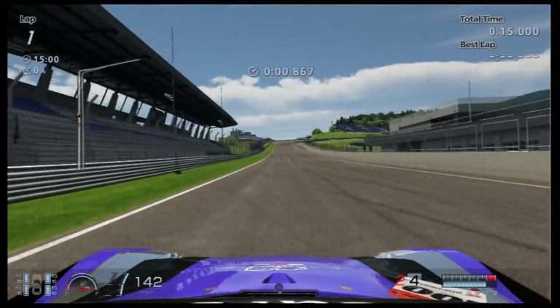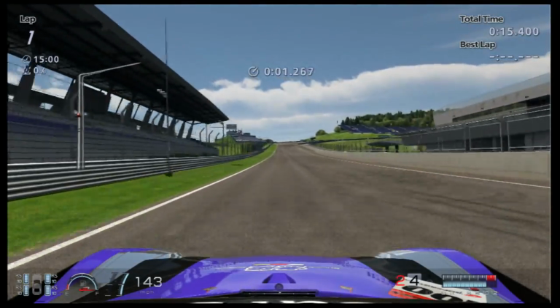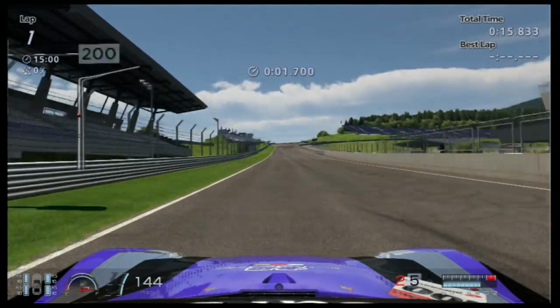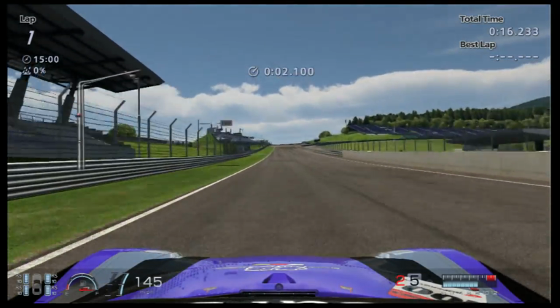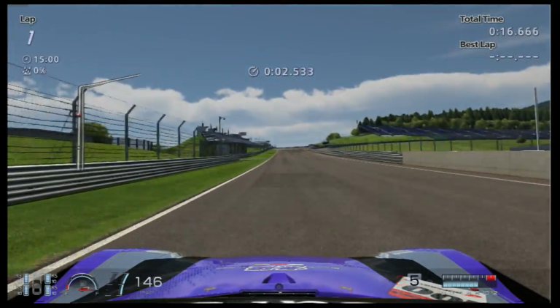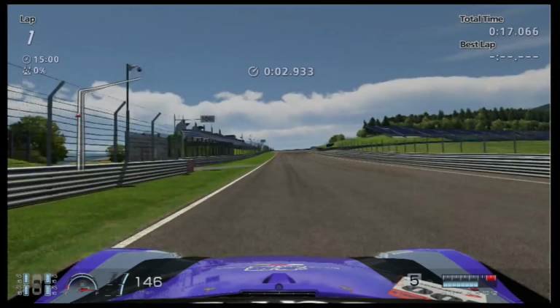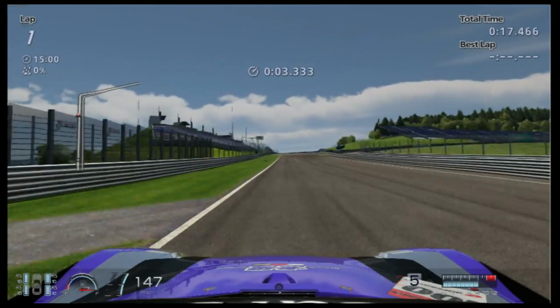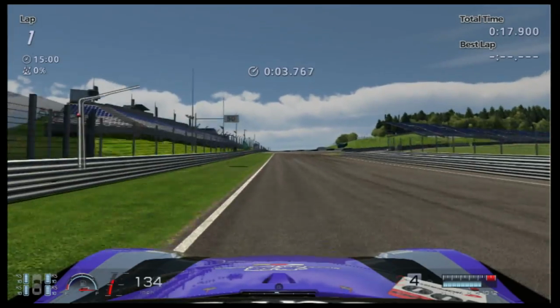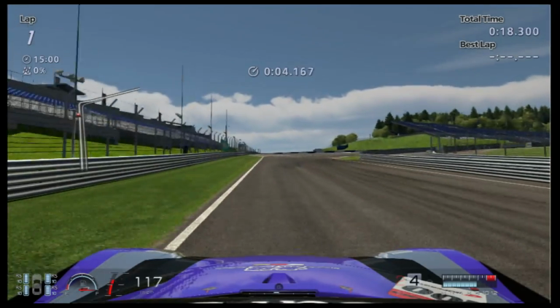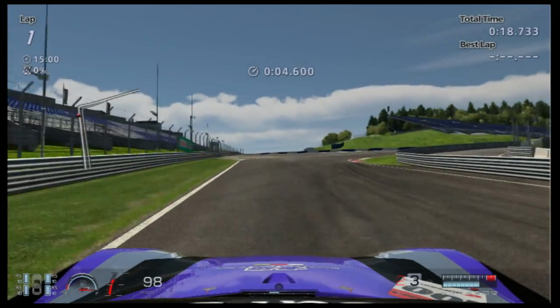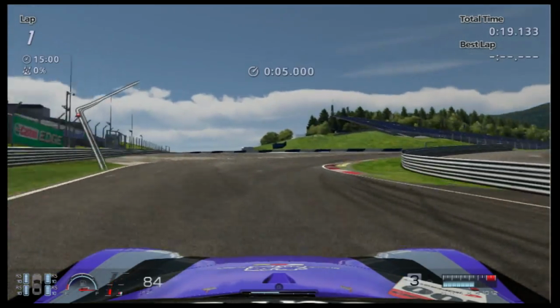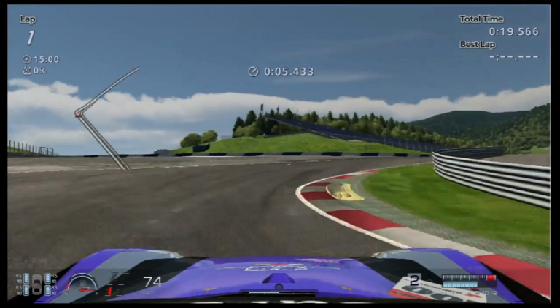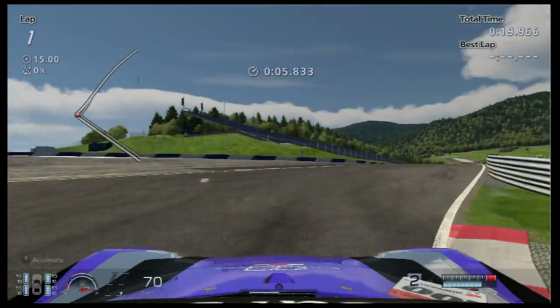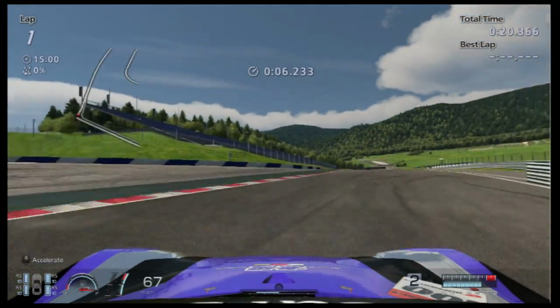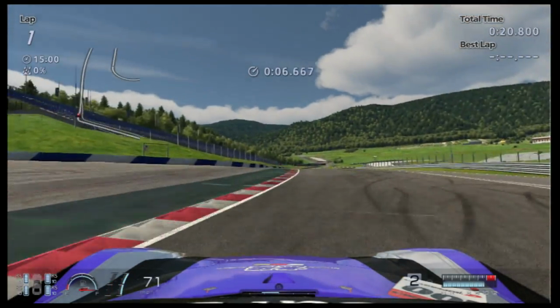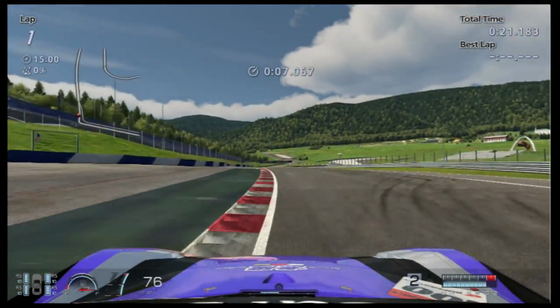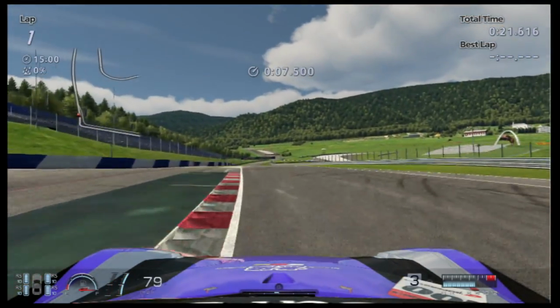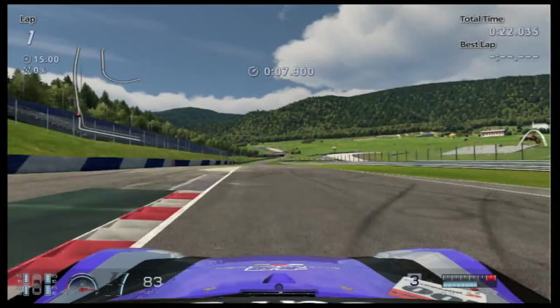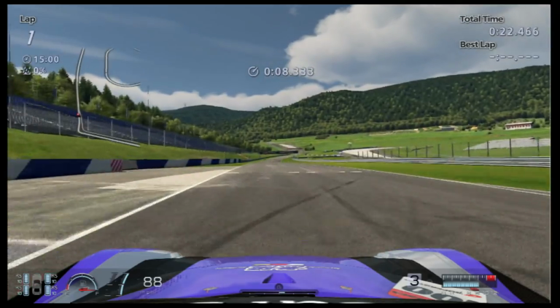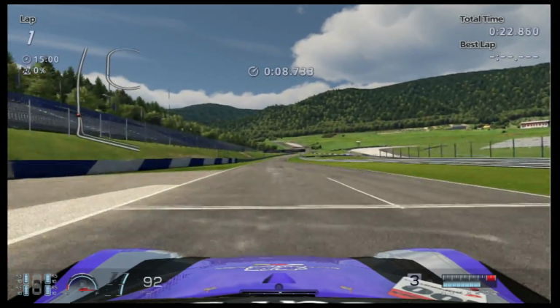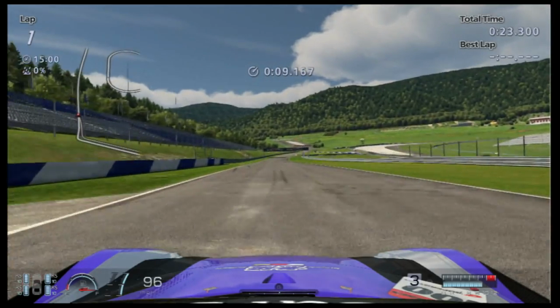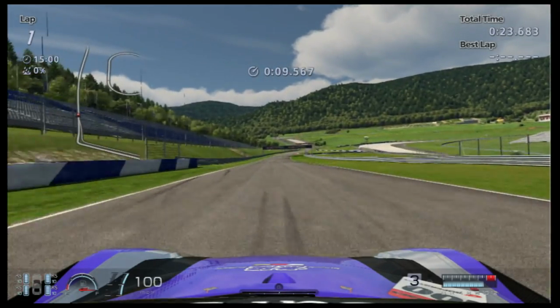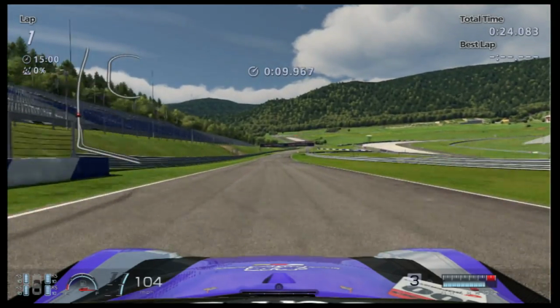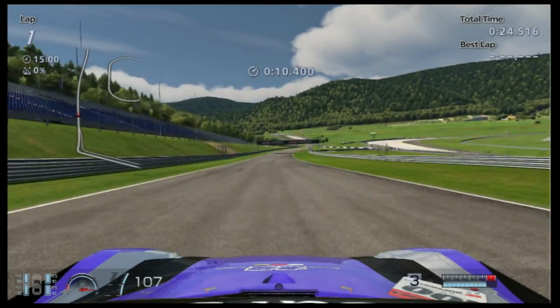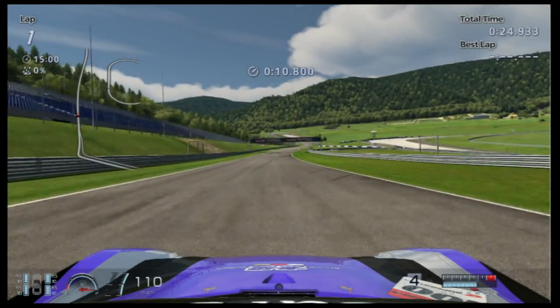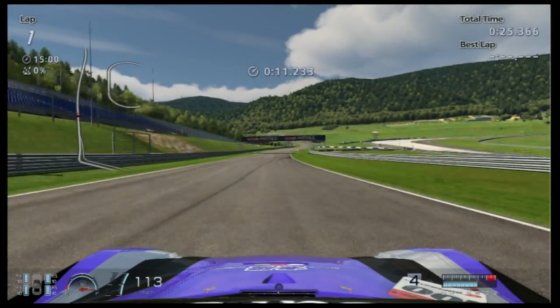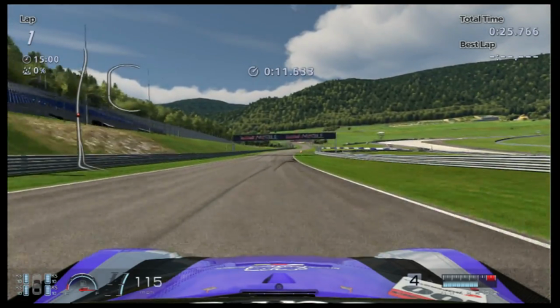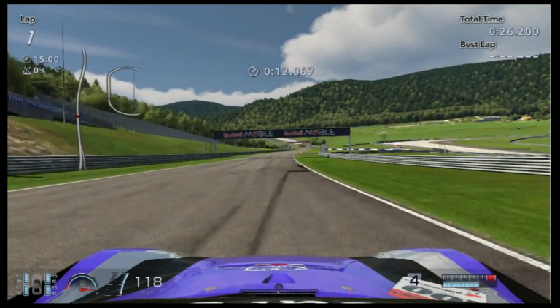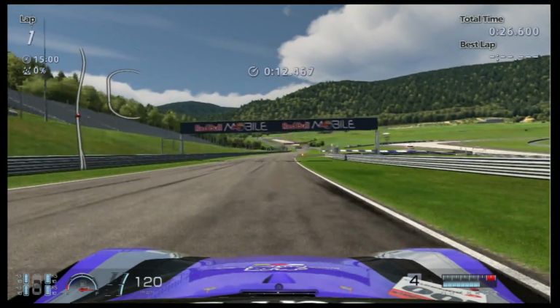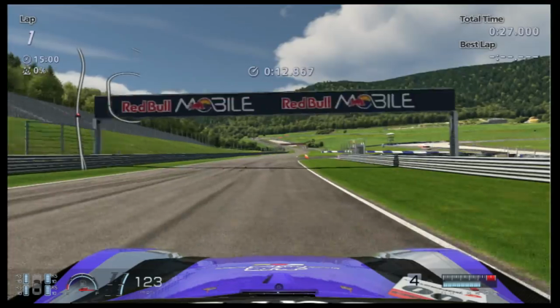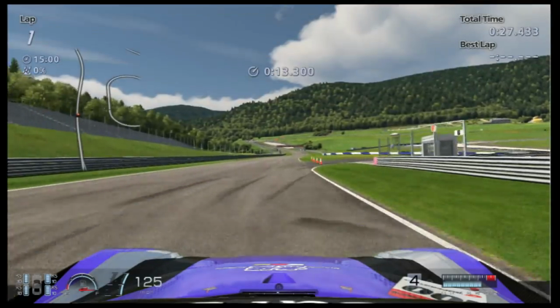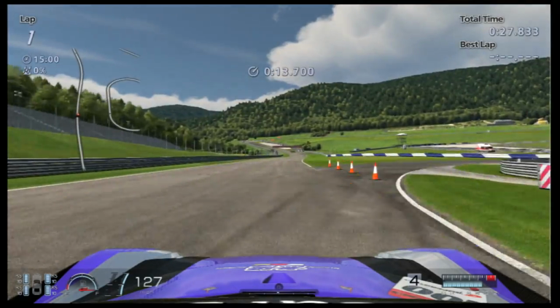Up the hill towards turn one. This is a very tricky corner. Braking down into second gear, and then the car does get loose on the exit, but you can easily correct it. It's very normal to lose the back end.